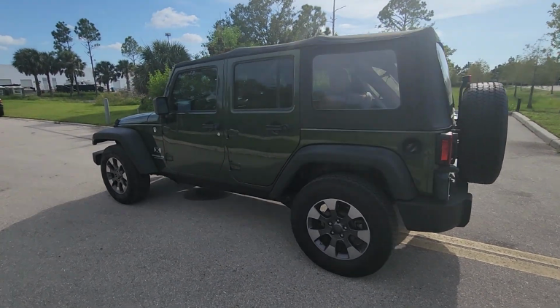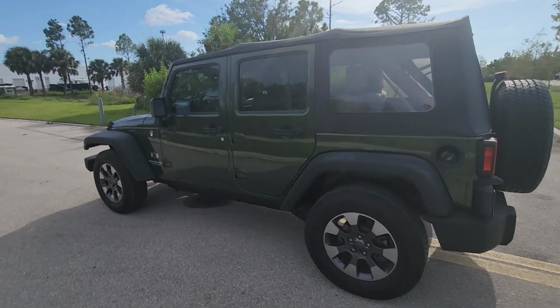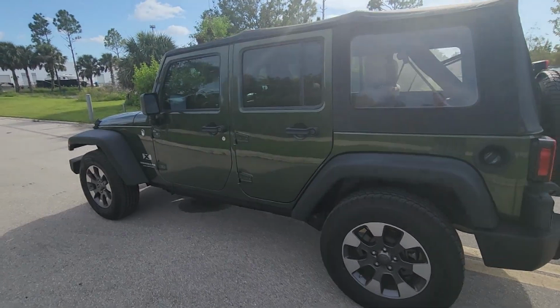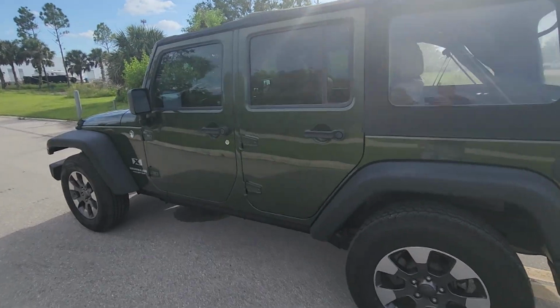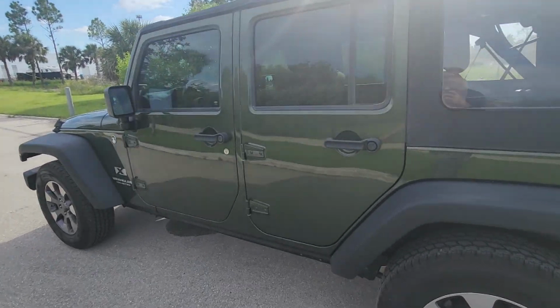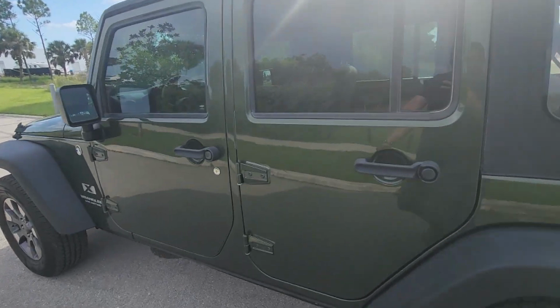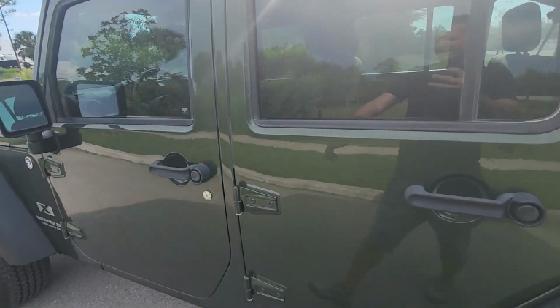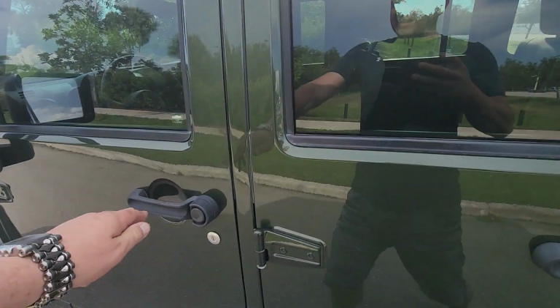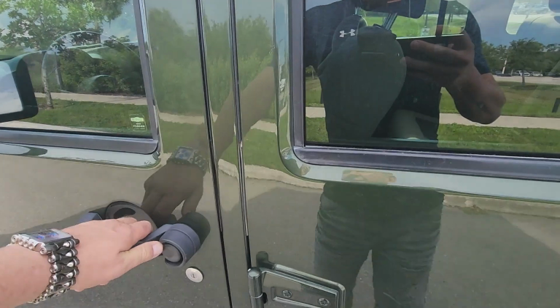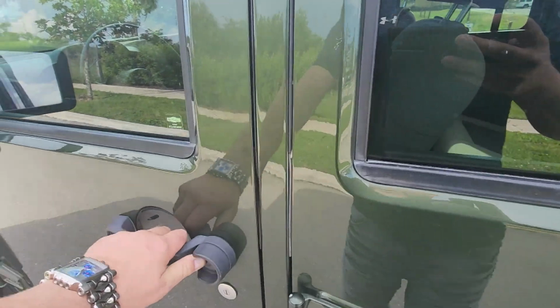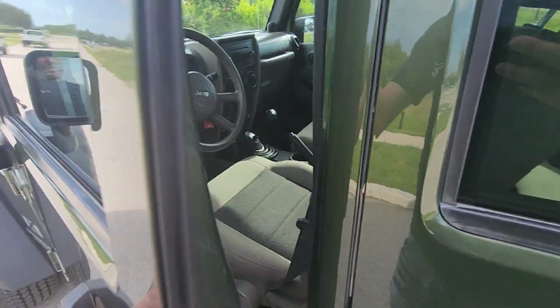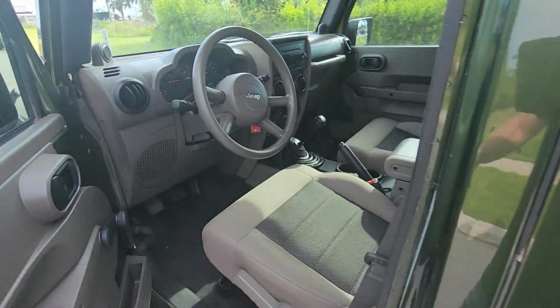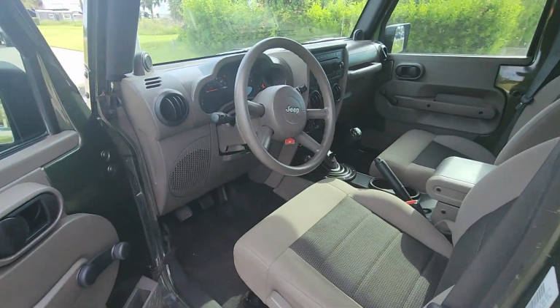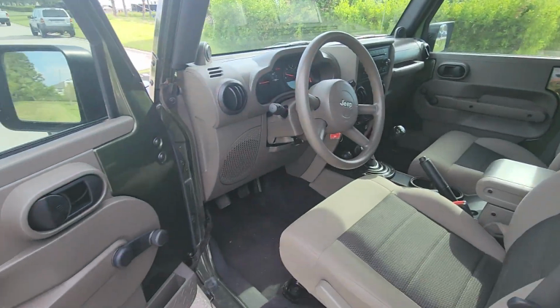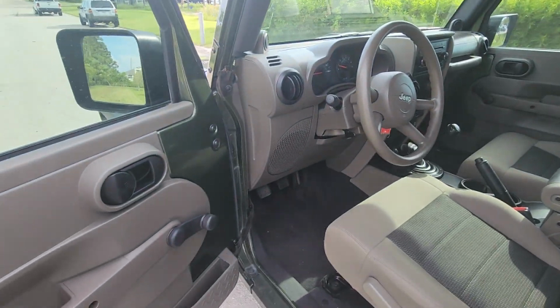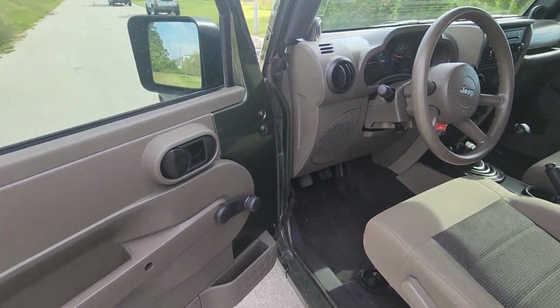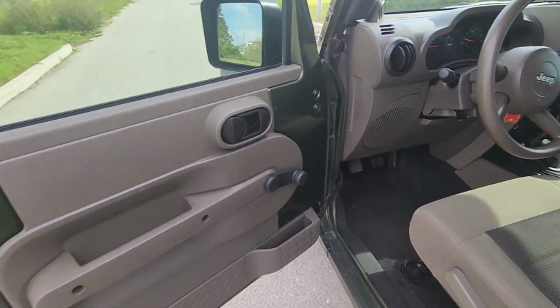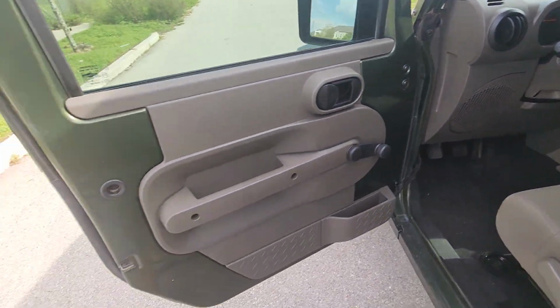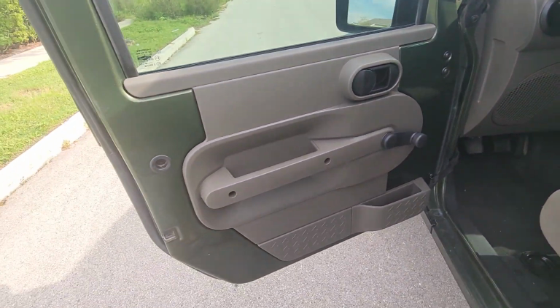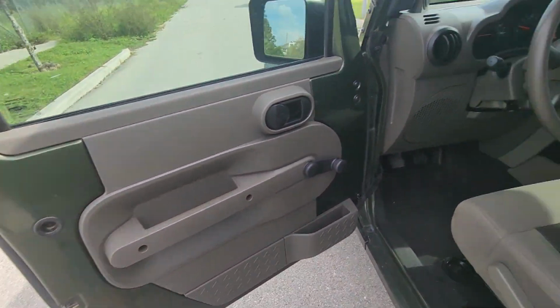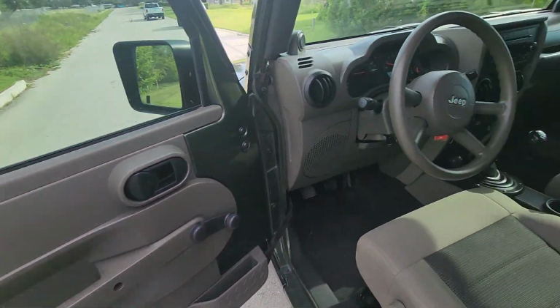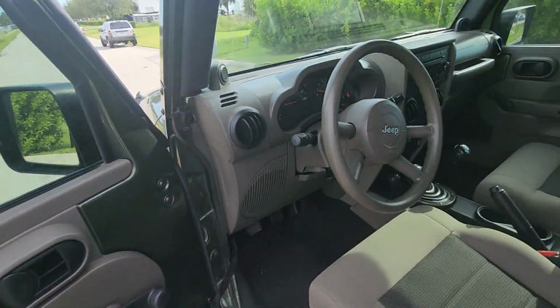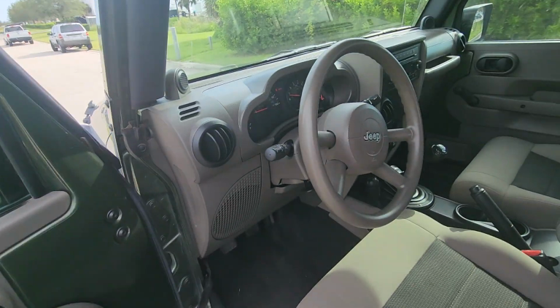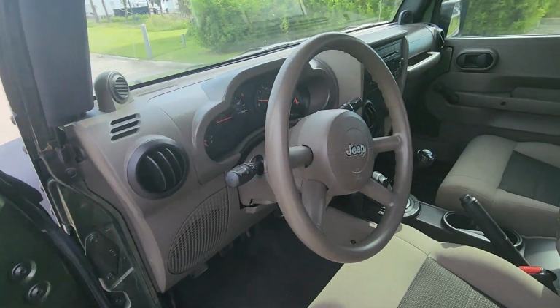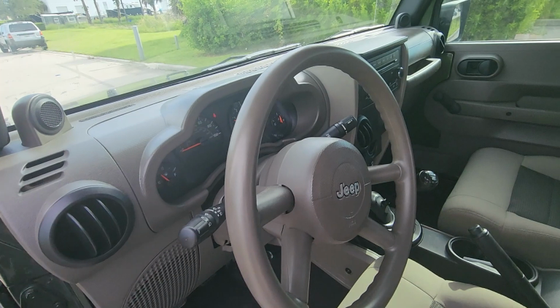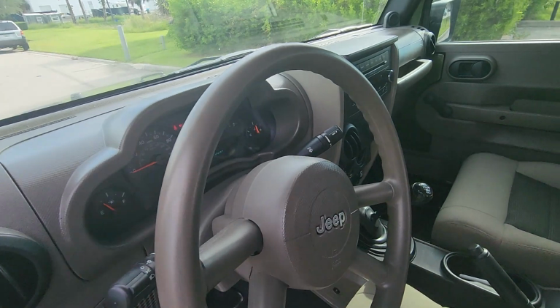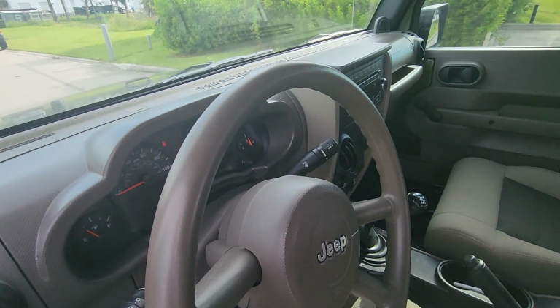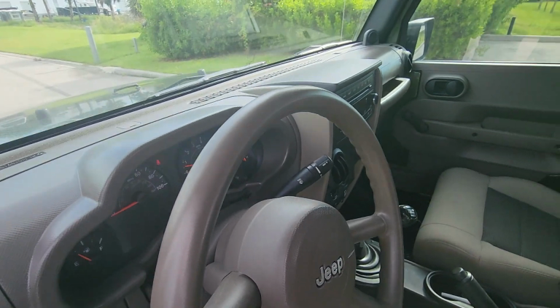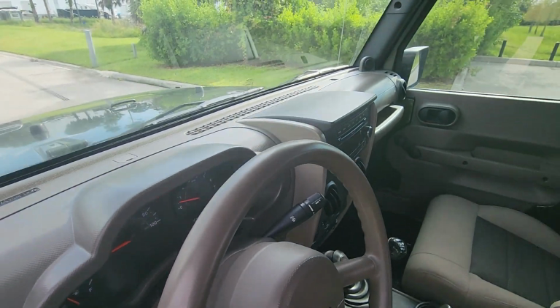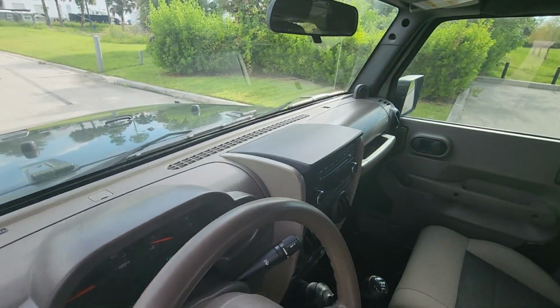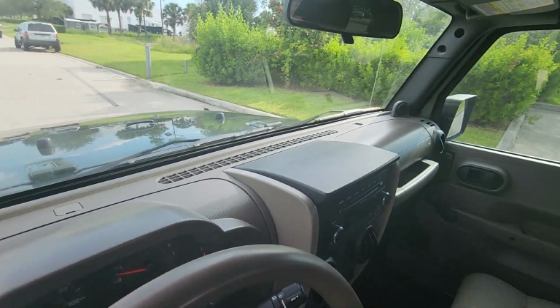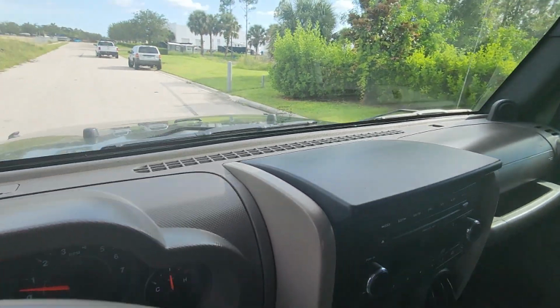Interior, paint, exterior, mechanically speaking — it's absolutely mint. I mean, this truck is brand new.